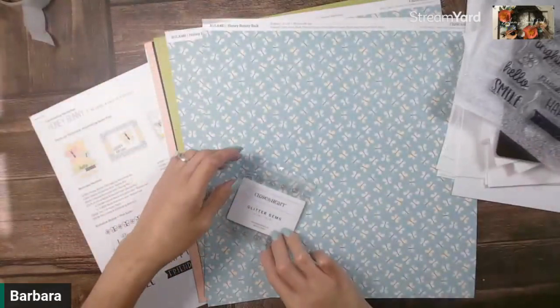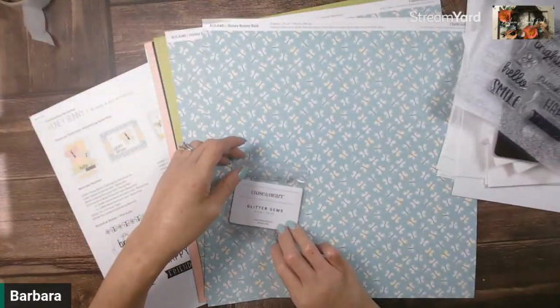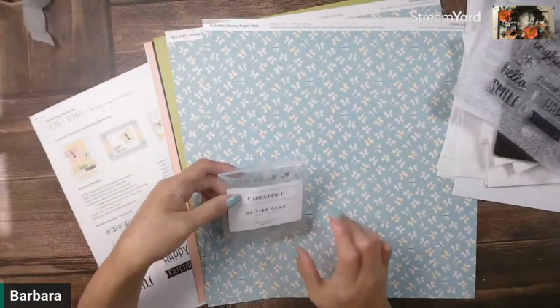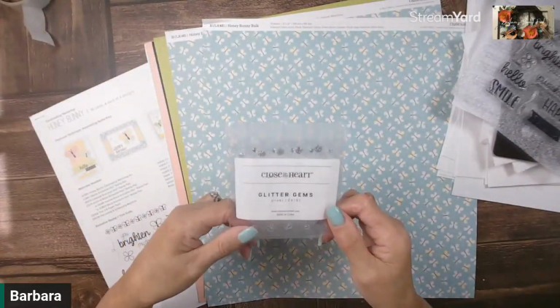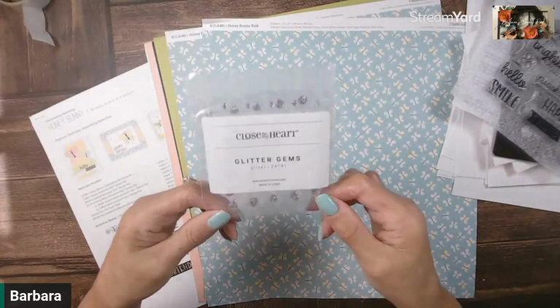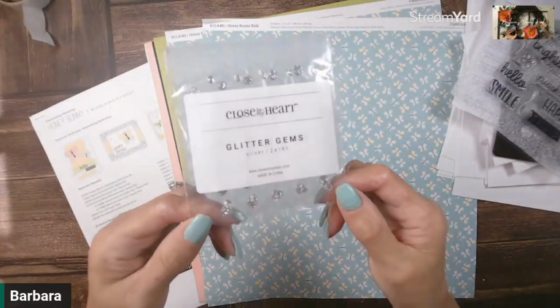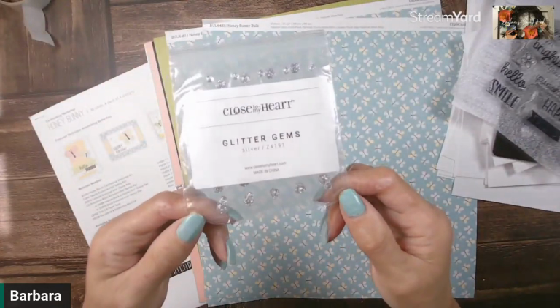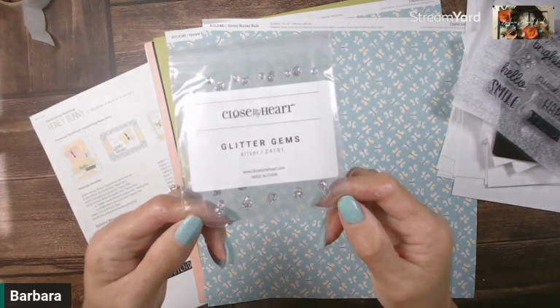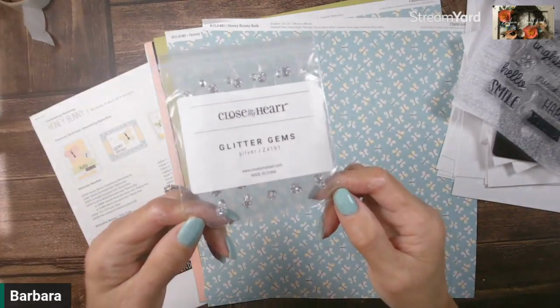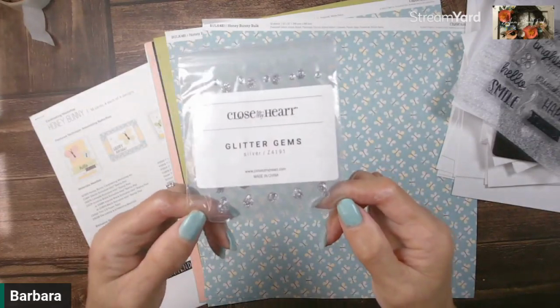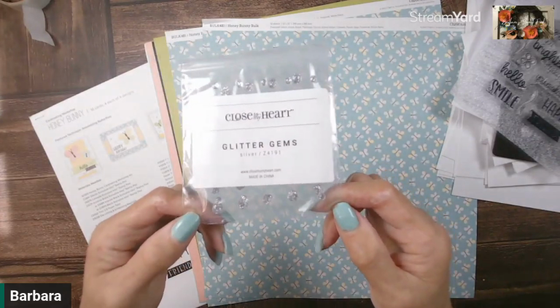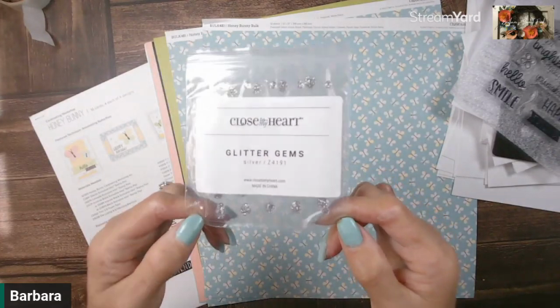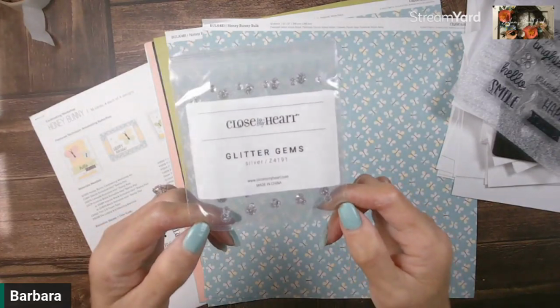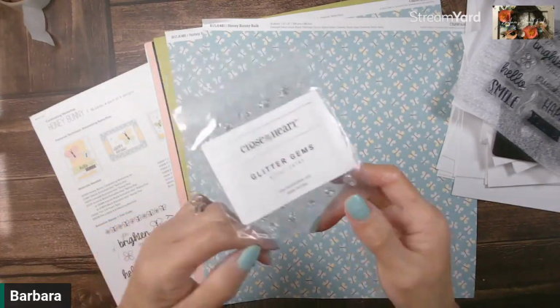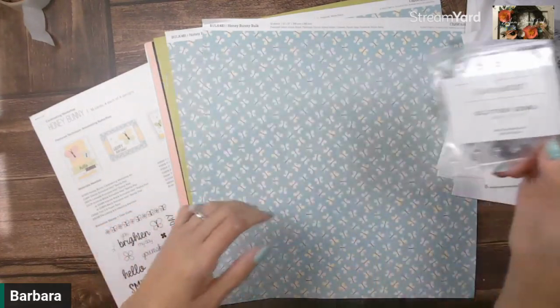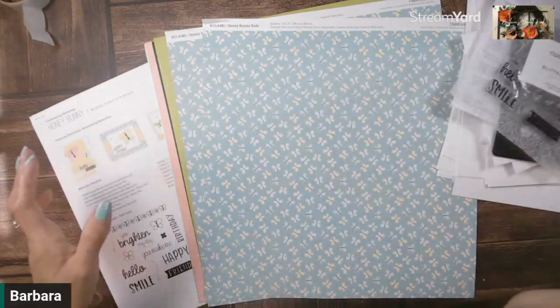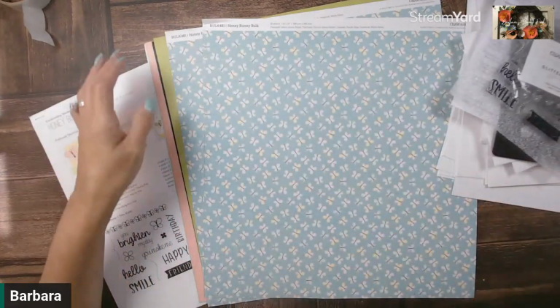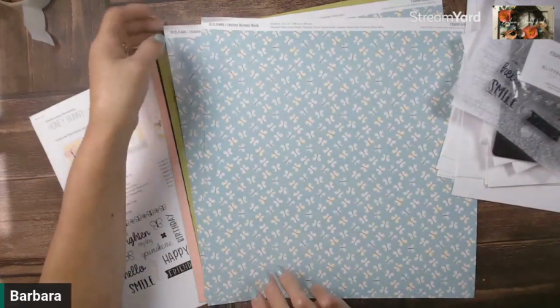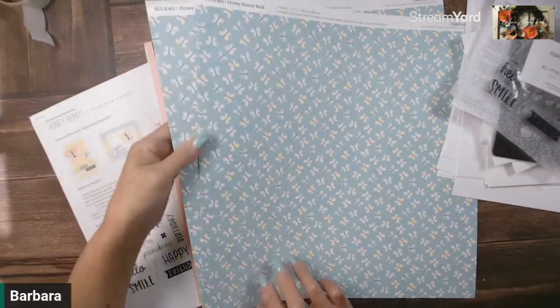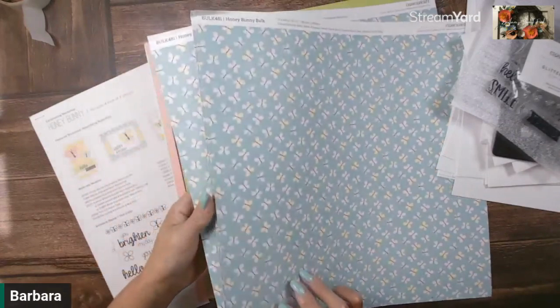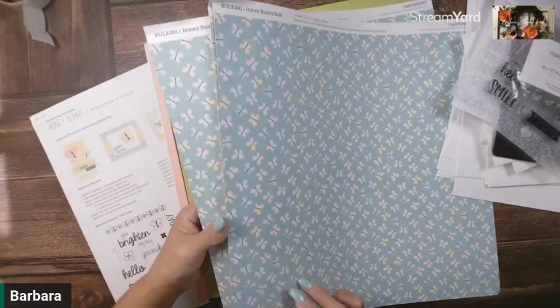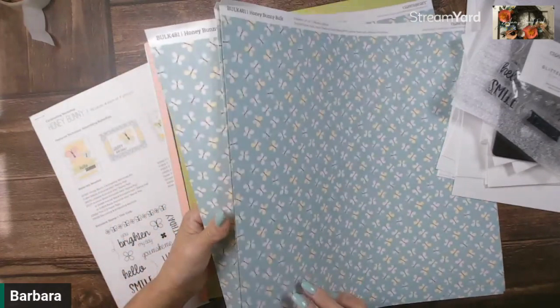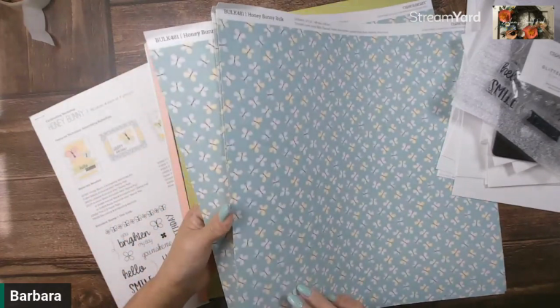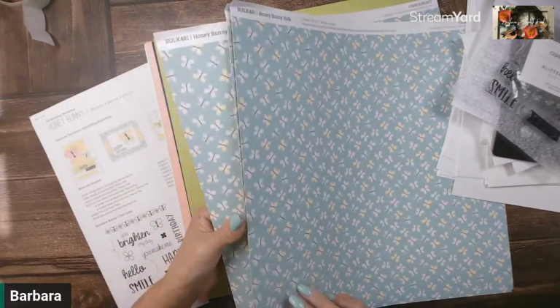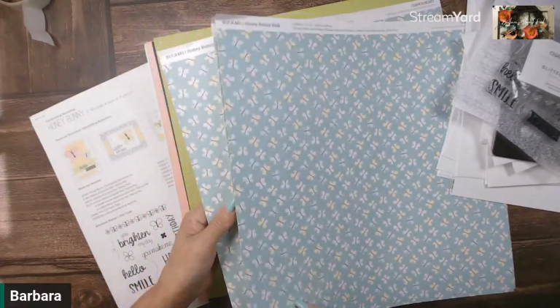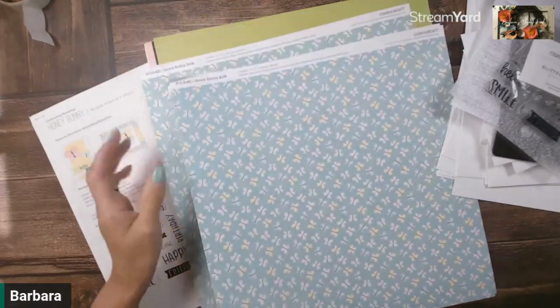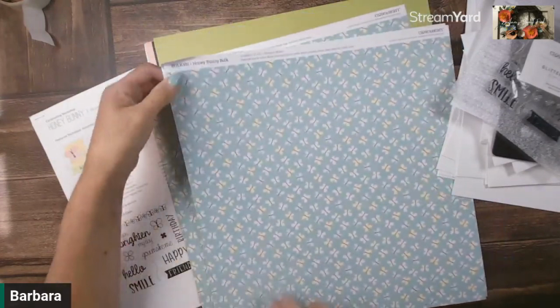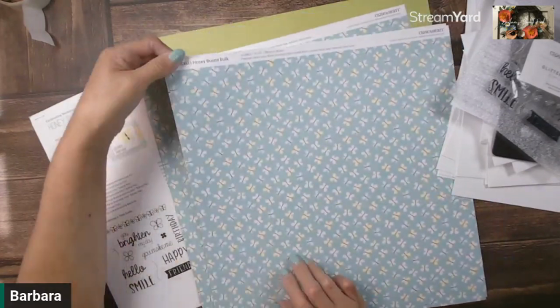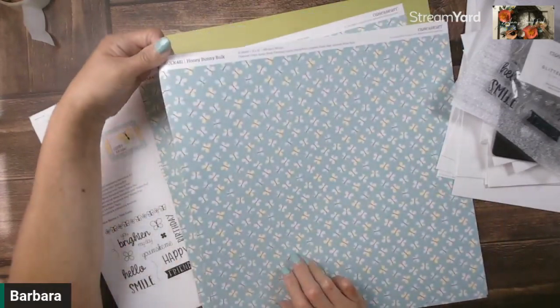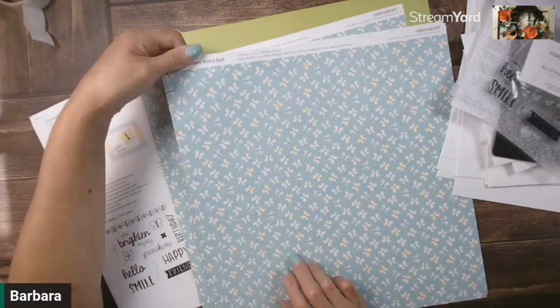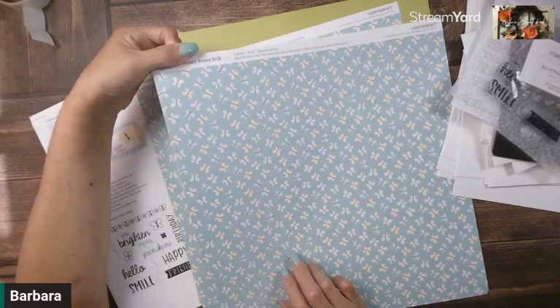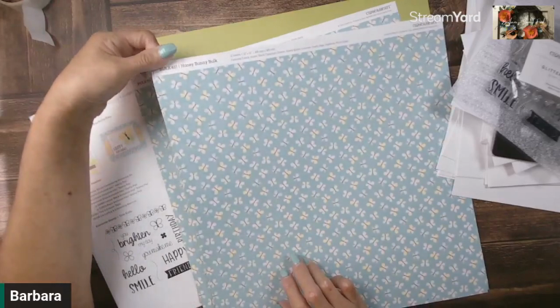You're going to get a package of the silver glitter gems — check those out! Plus you've got some paper. We have got three sheets.